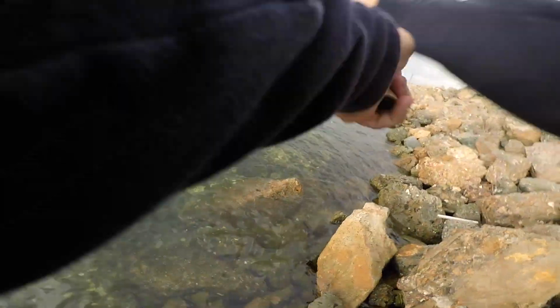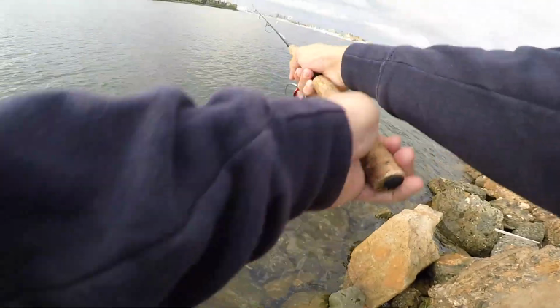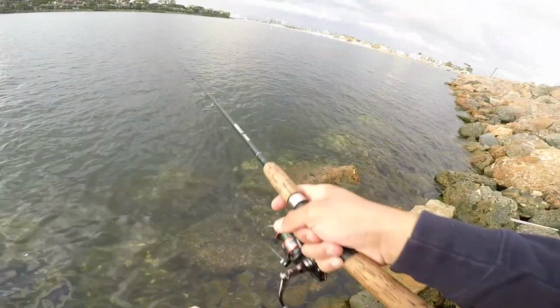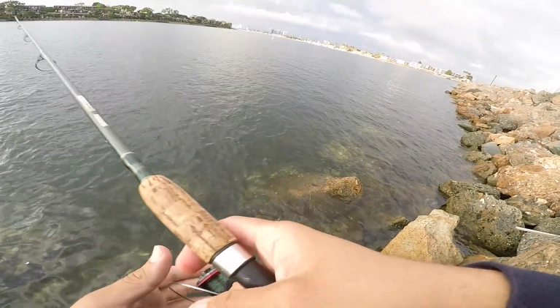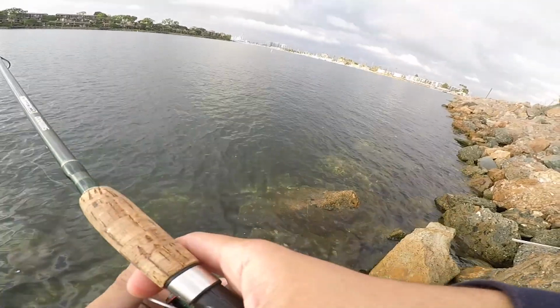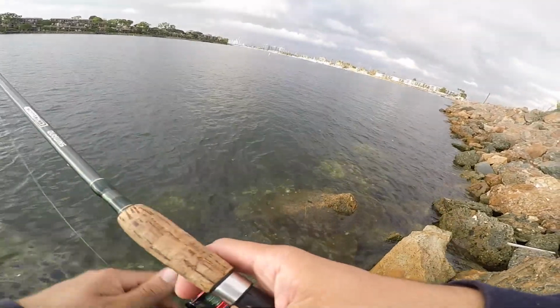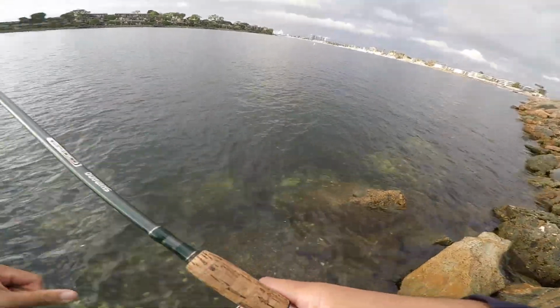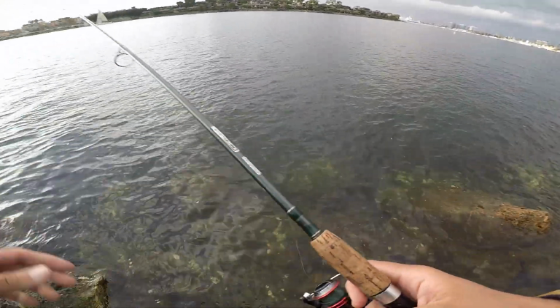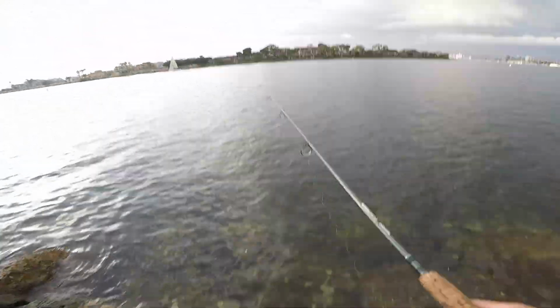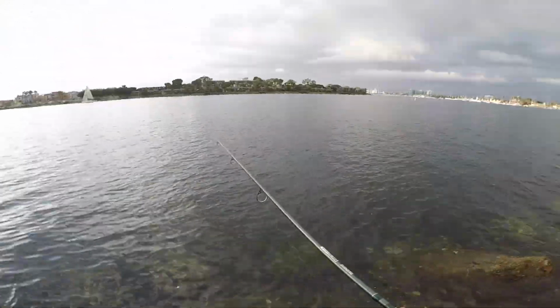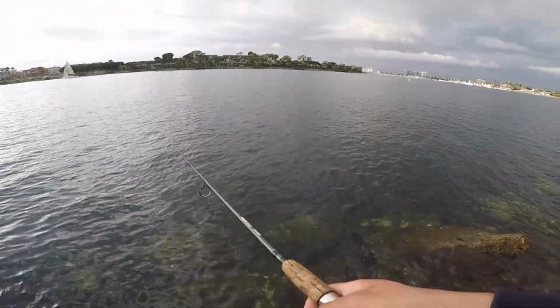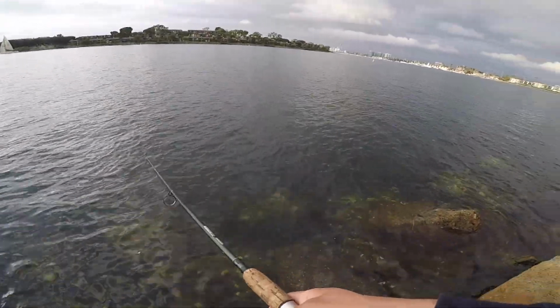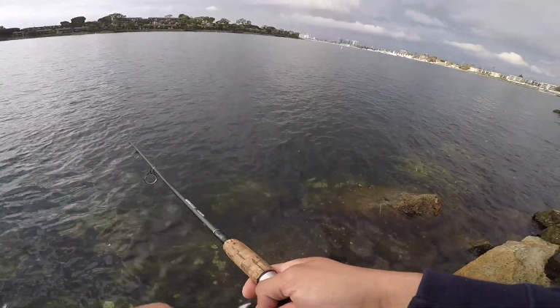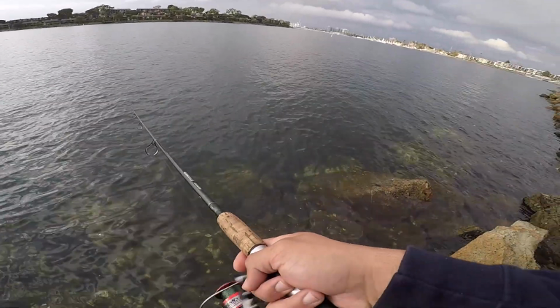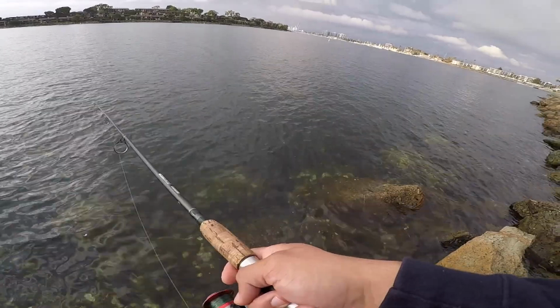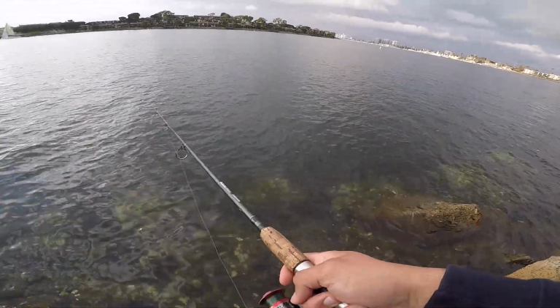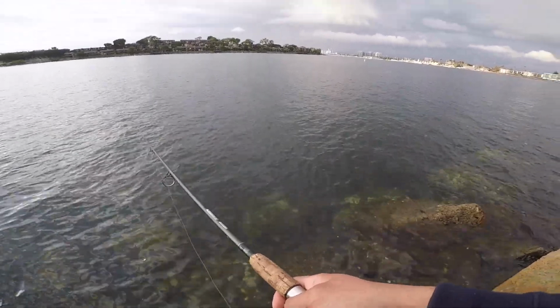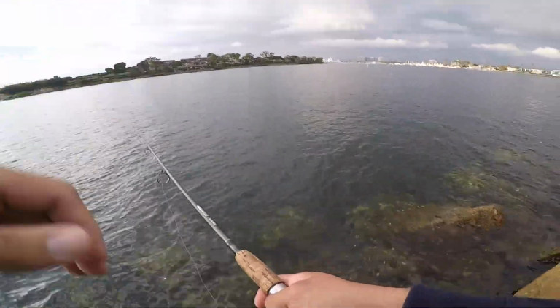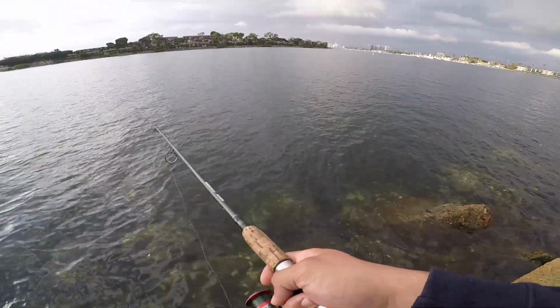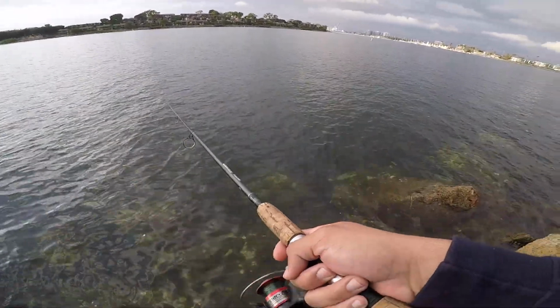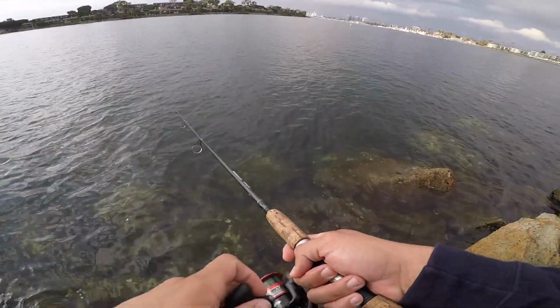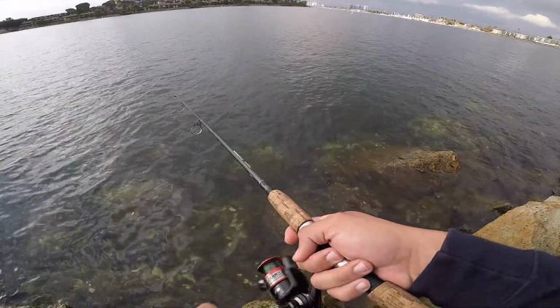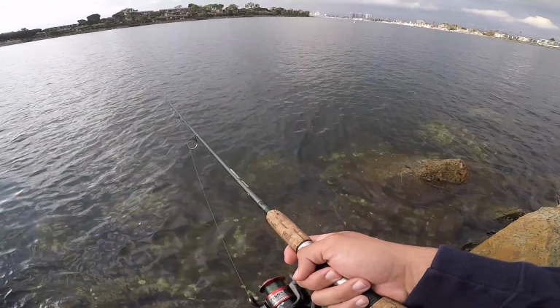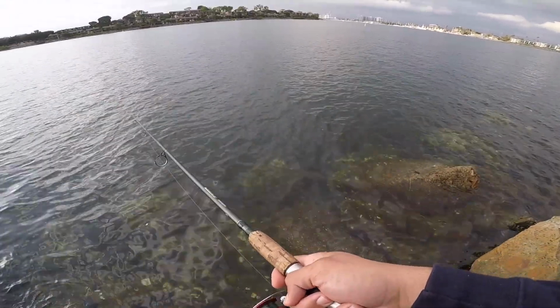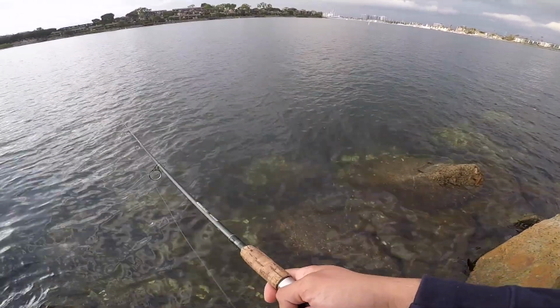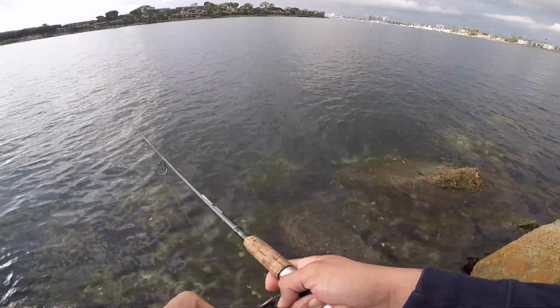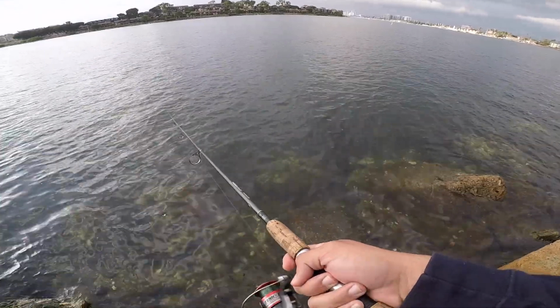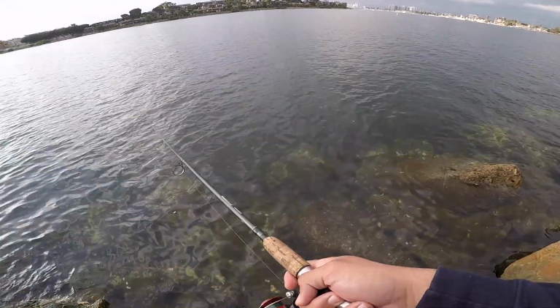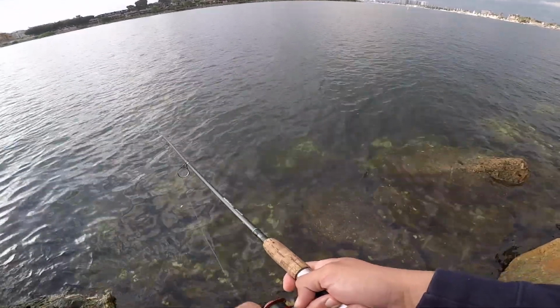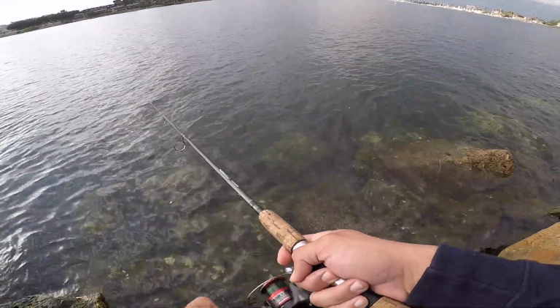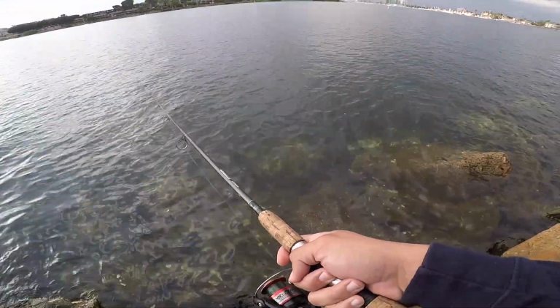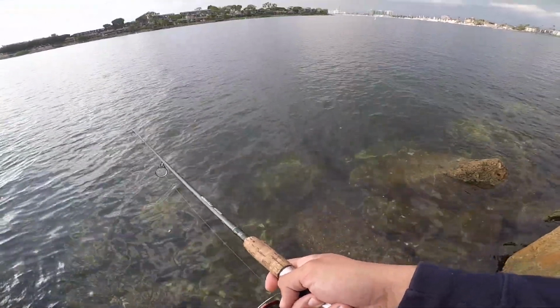When you get to your fishing spot, make sure to keep an eye out to see if you see bait in the water. If you see bait in the water, that's a good sign that there are predator fish around. I recommend you guys learn the structure wherever you're fishing — like here, for example, is where I fish at this jetty.